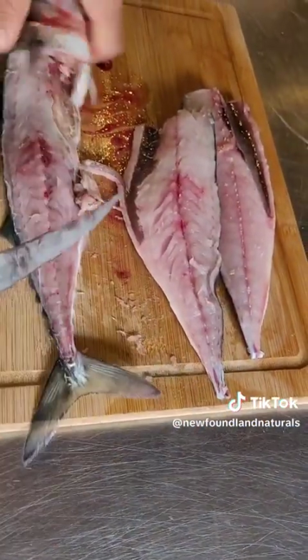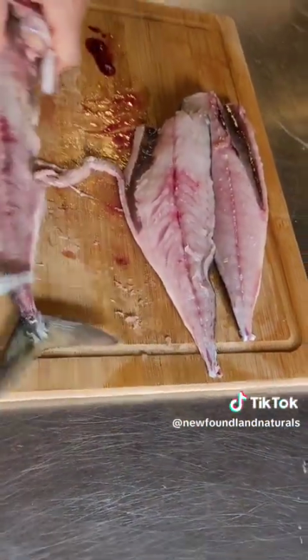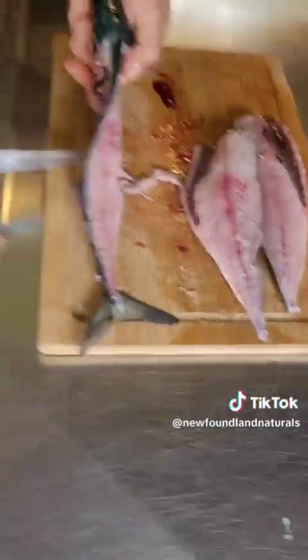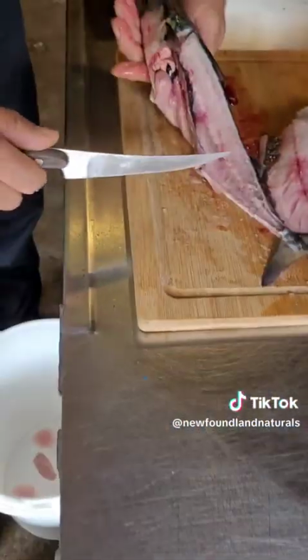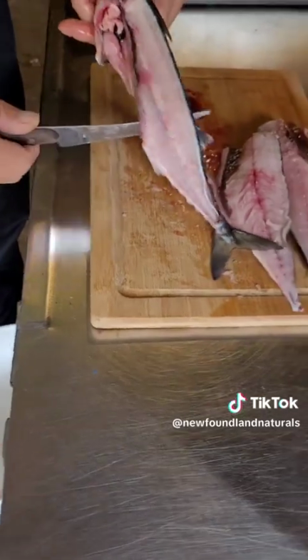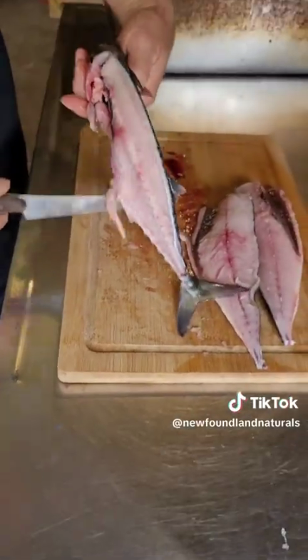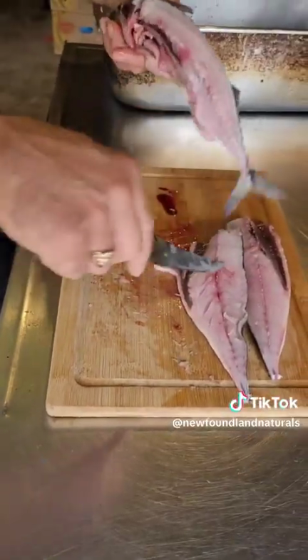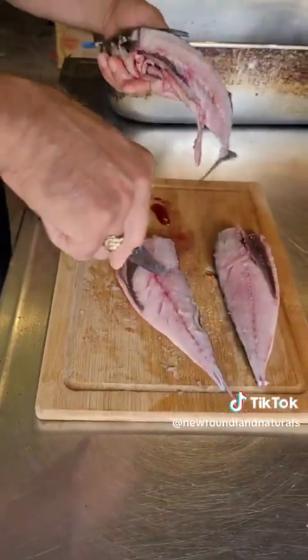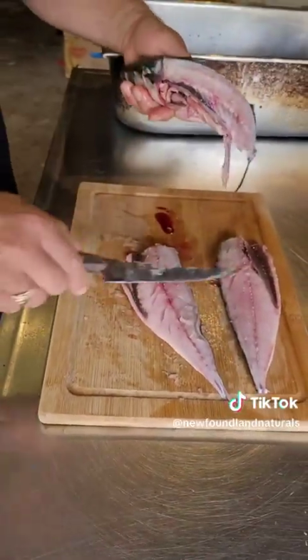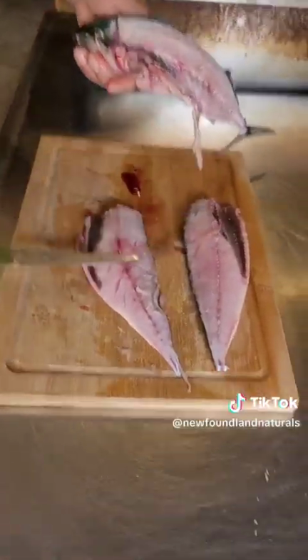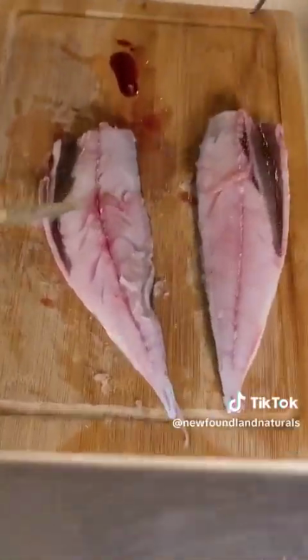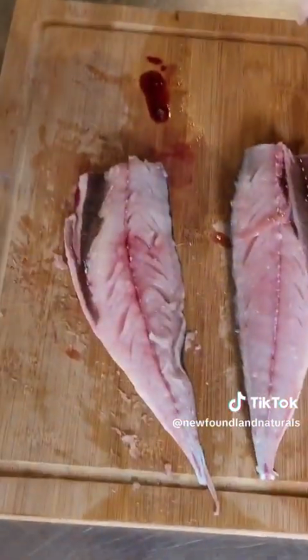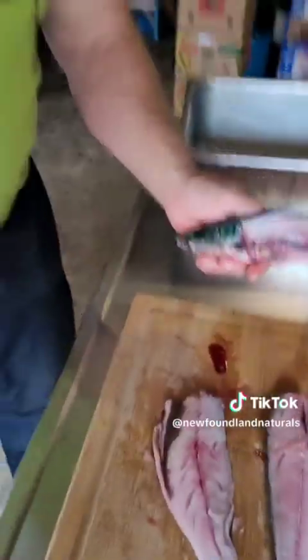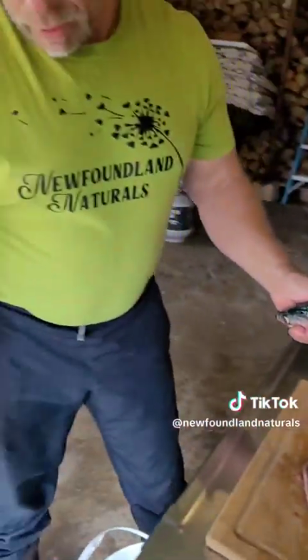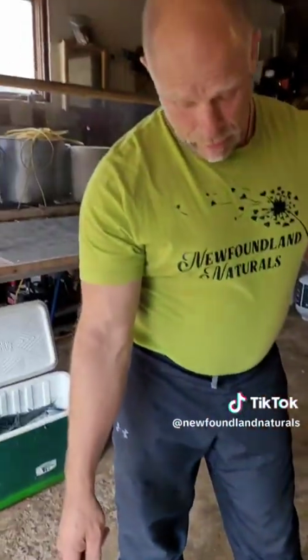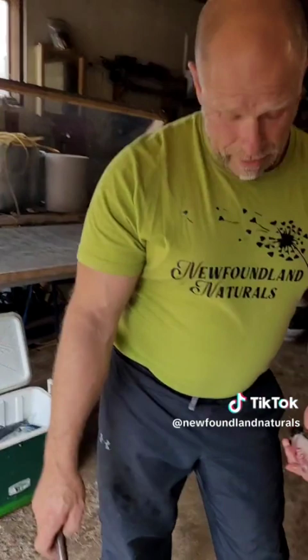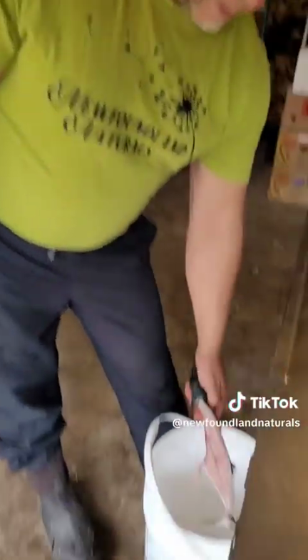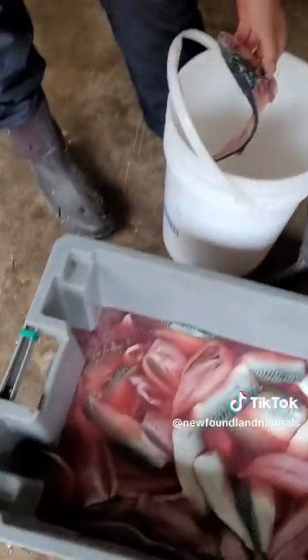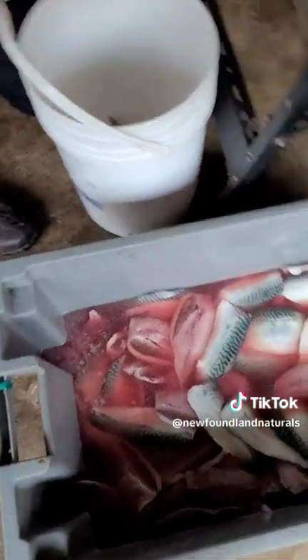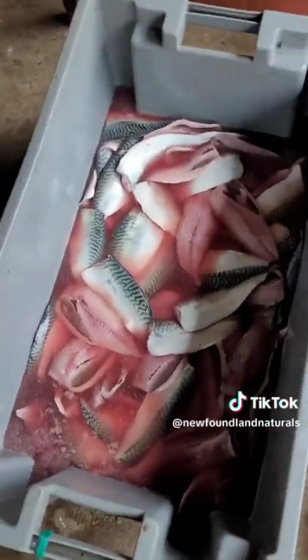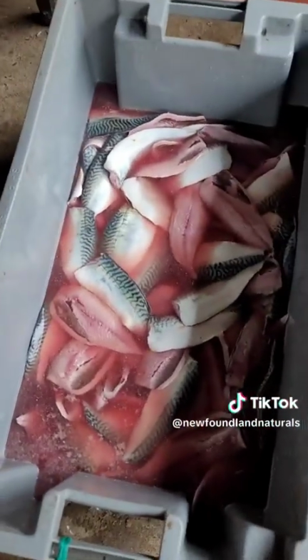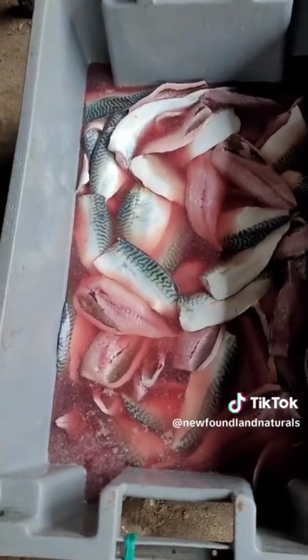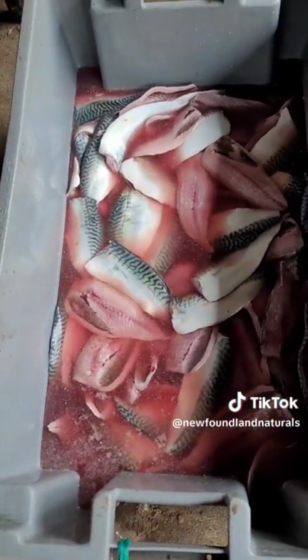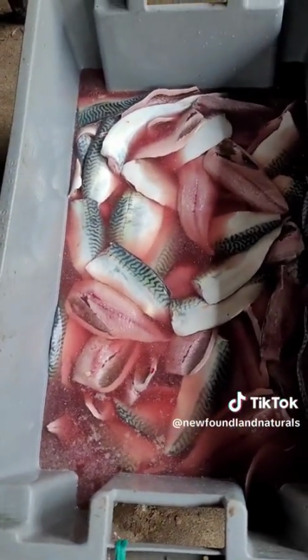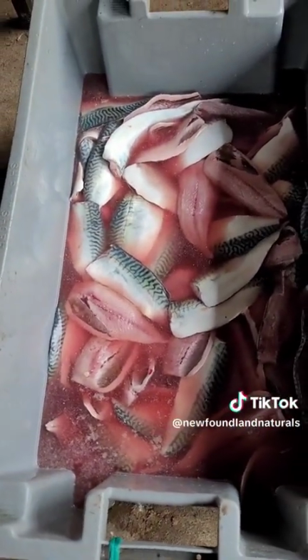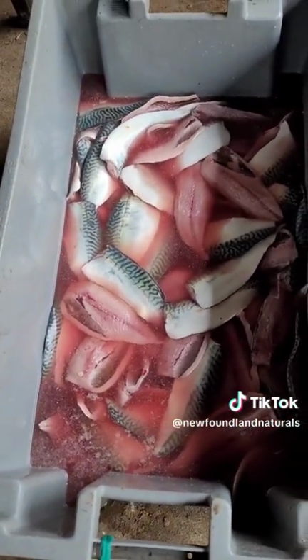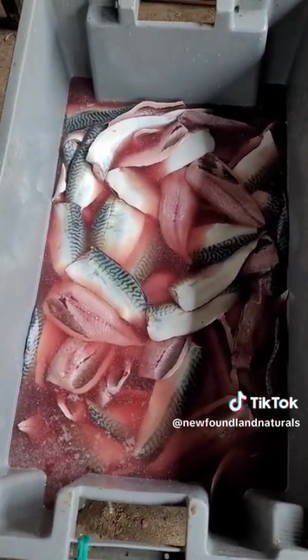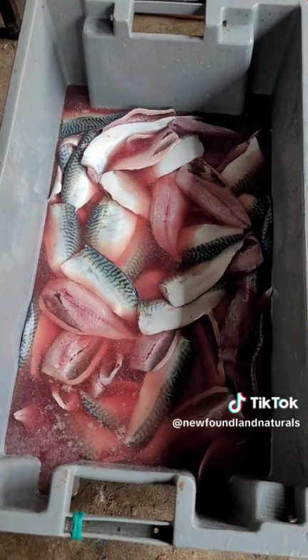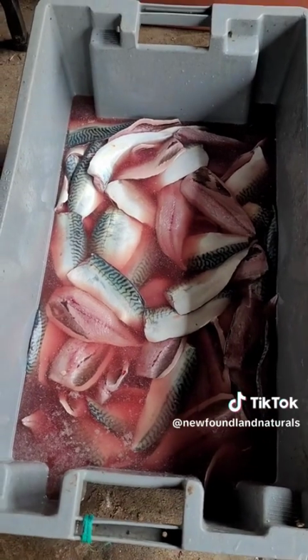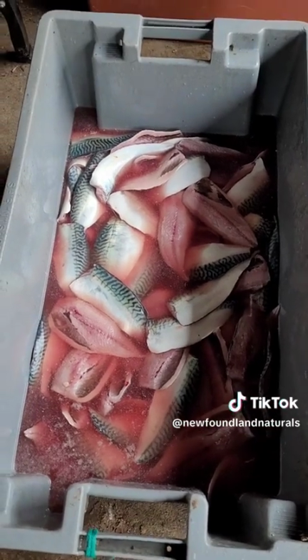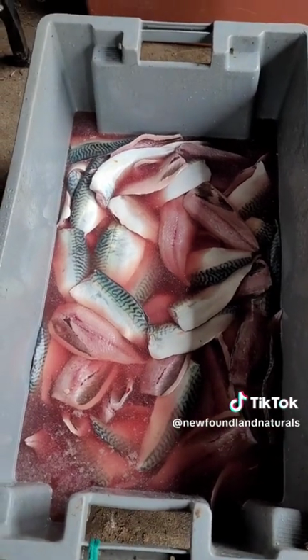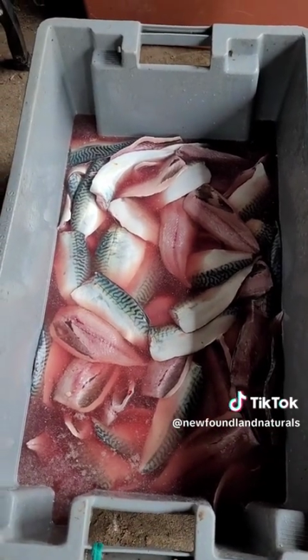Look at that — virtually no waste. Two beautiful fillets. As Jazzy will show you down here, we already got quite a few done up. So, we're just washing these off for now, and next we'll be doing our marinade.